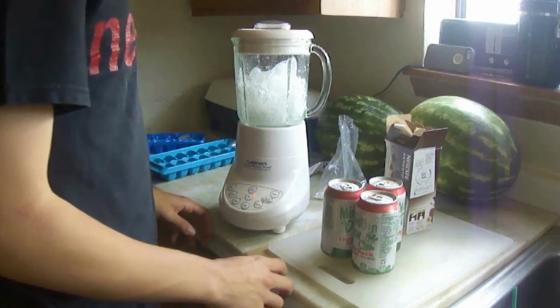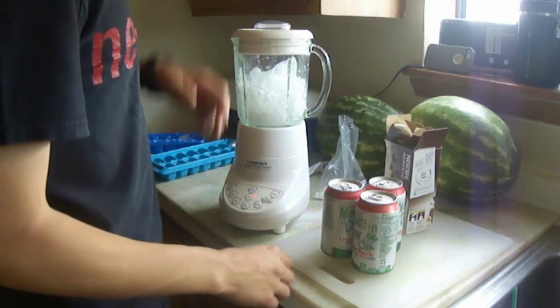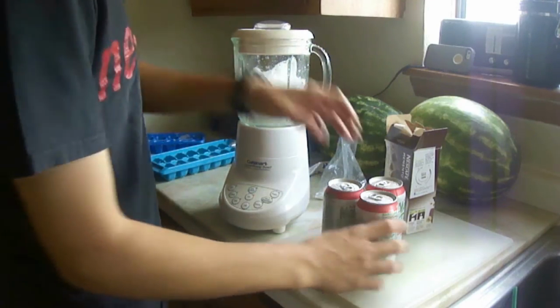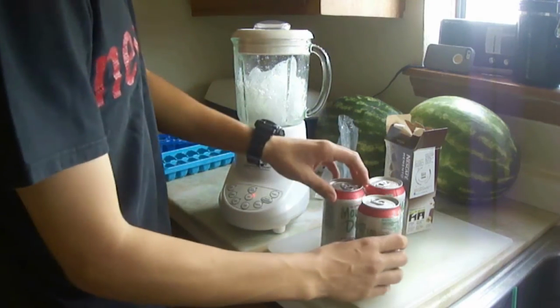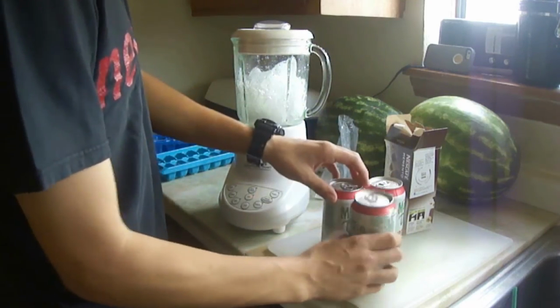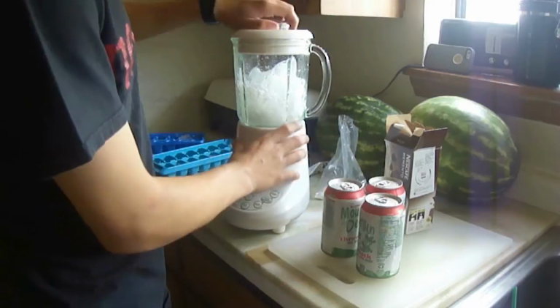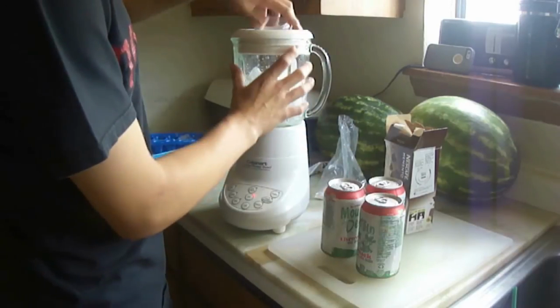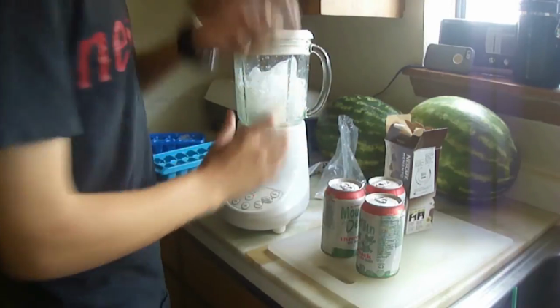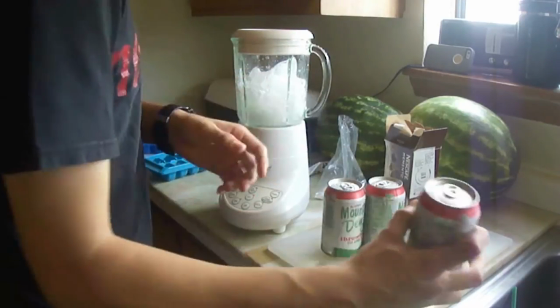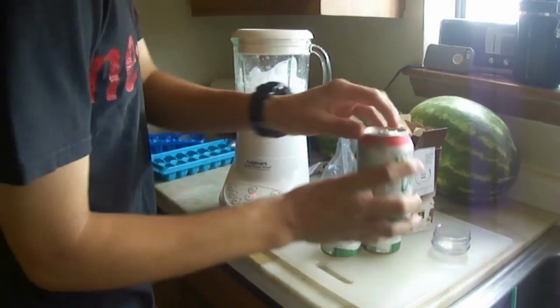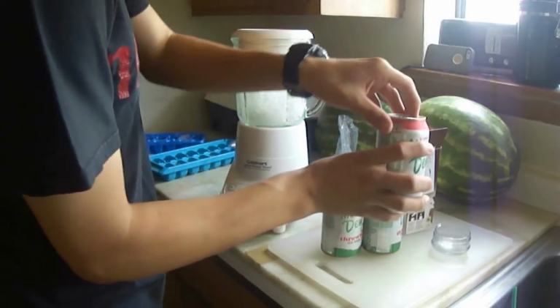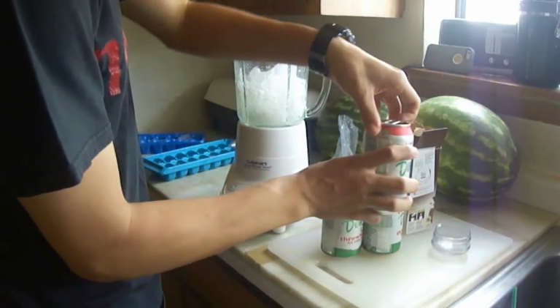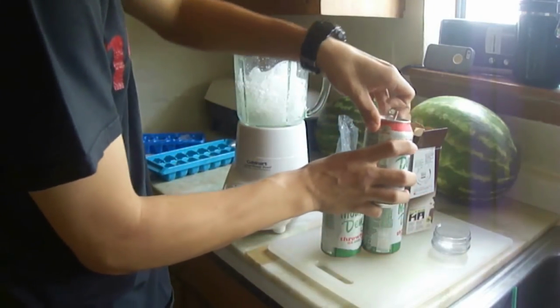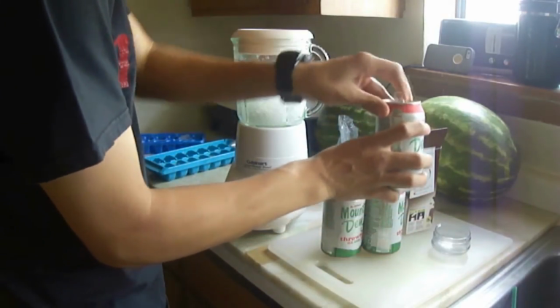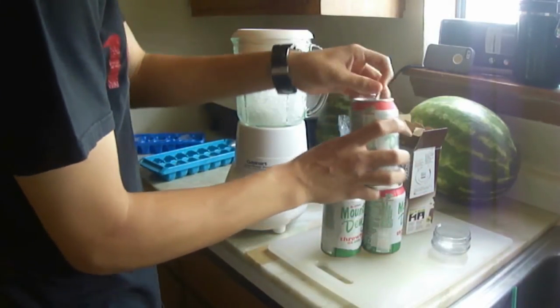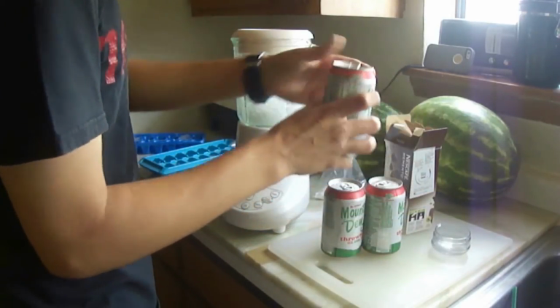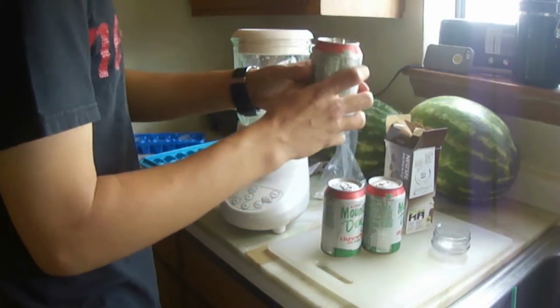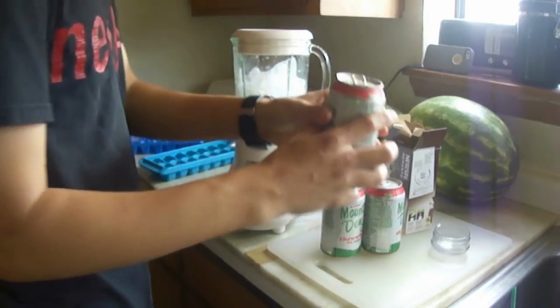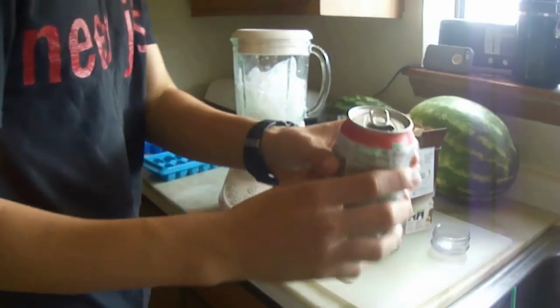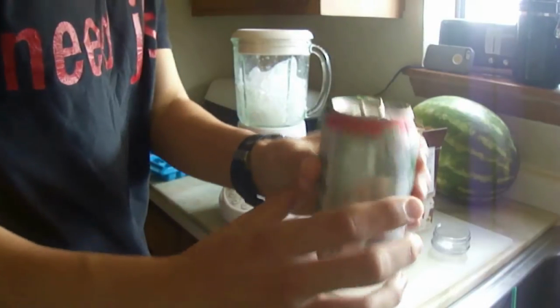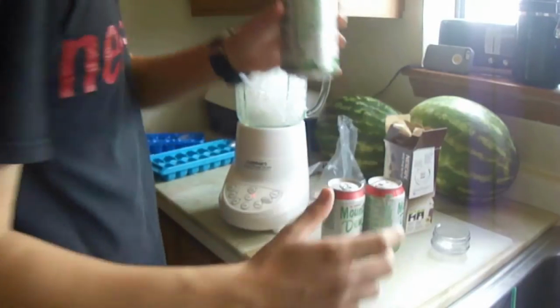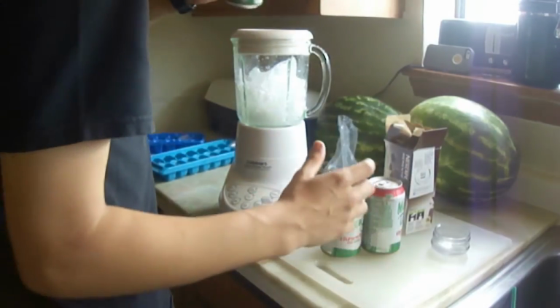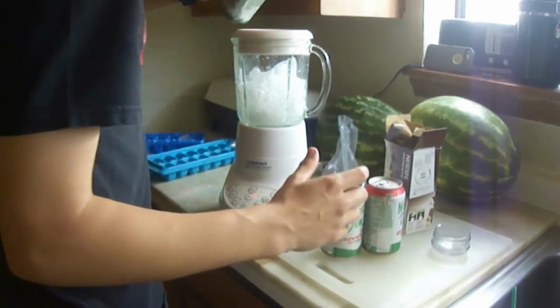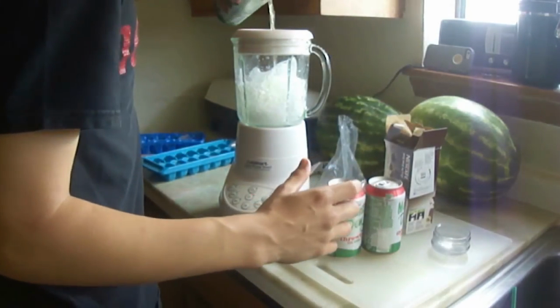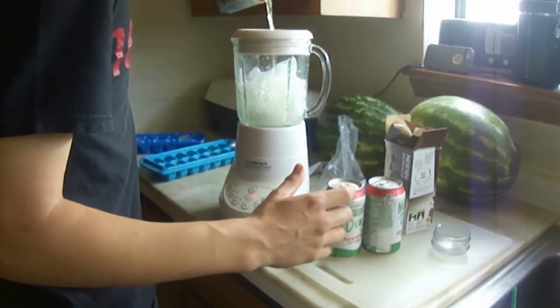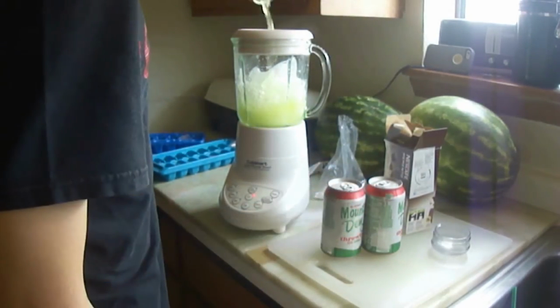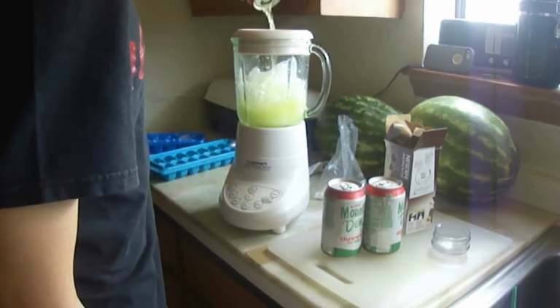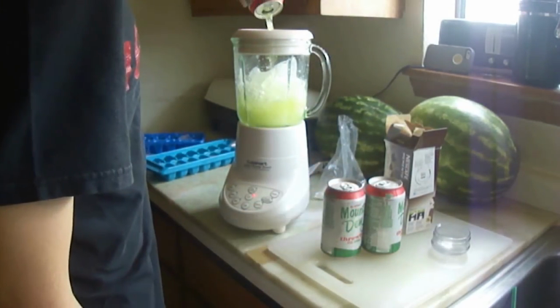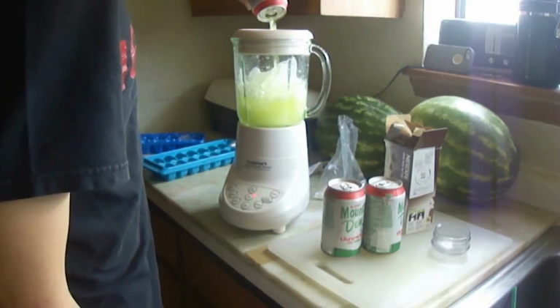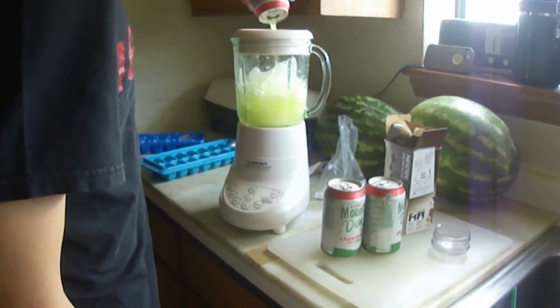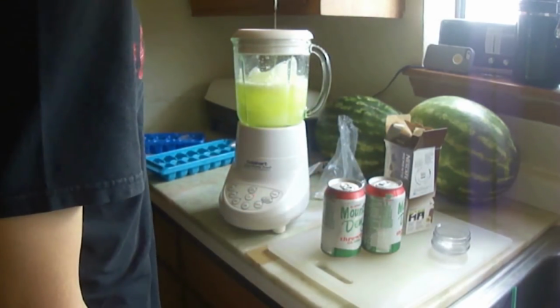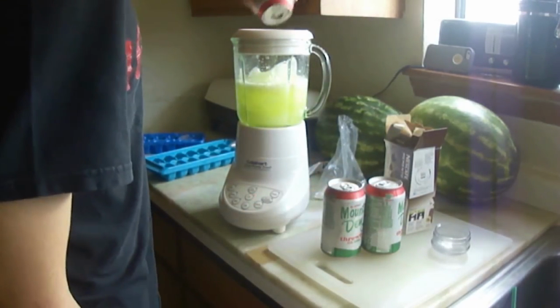Before you press the ice crush button, make sure to take the top off, get a Mountain Dew, and open it. They don't have to be cold — mine's really cold. Just pour it in, and I can see steaming from the top, and boom.